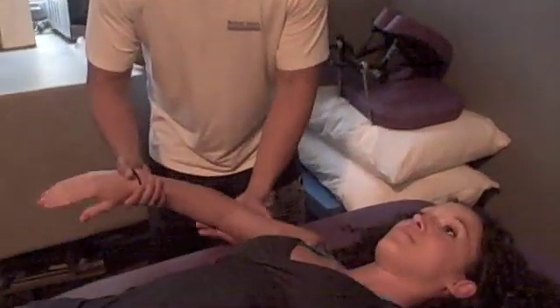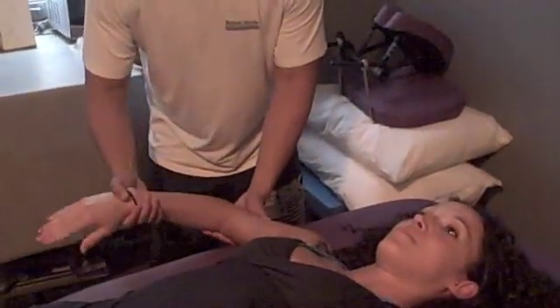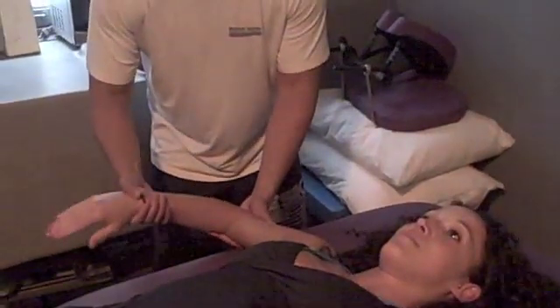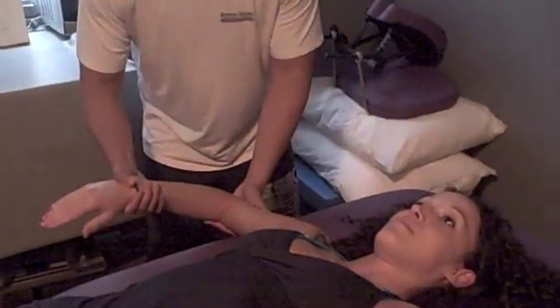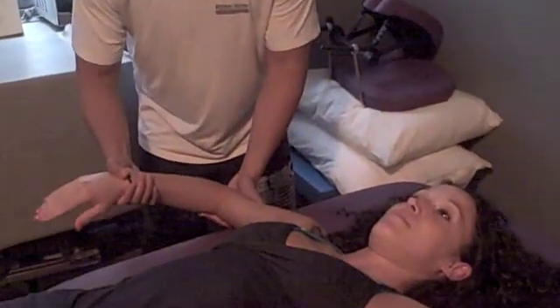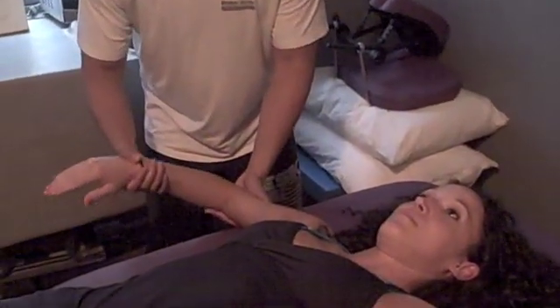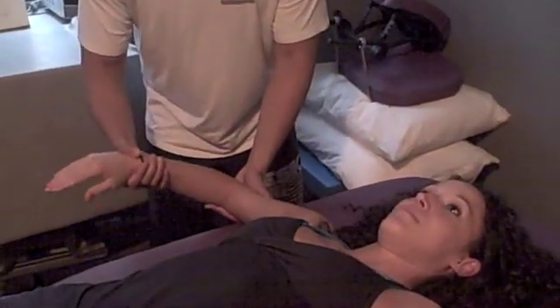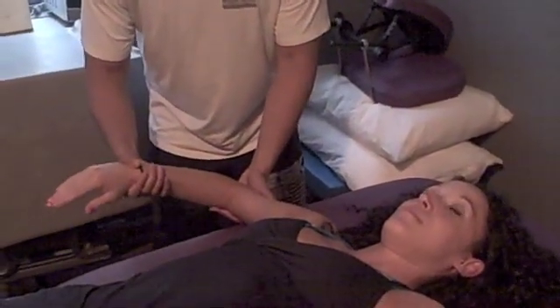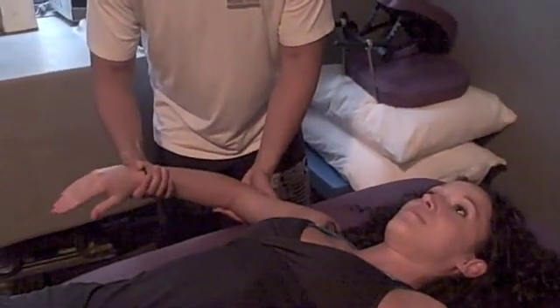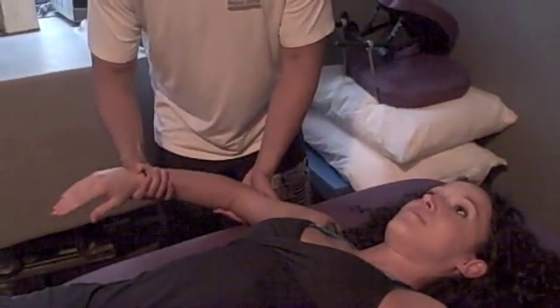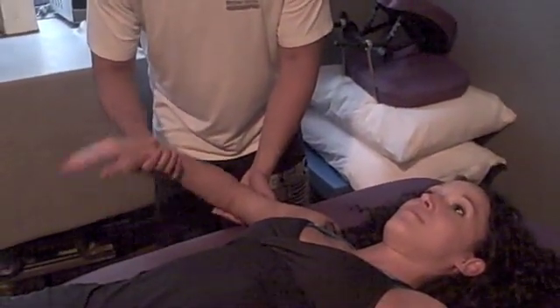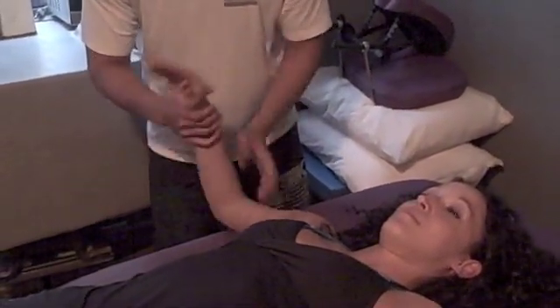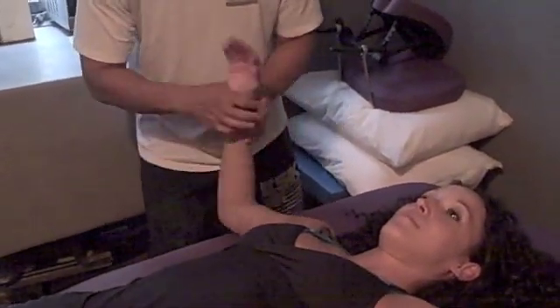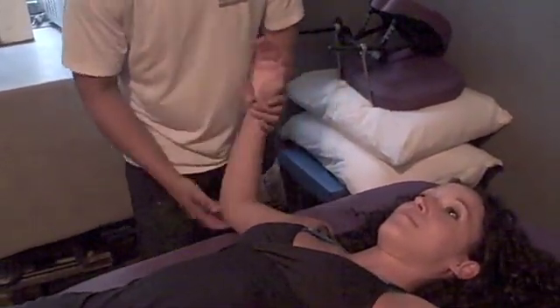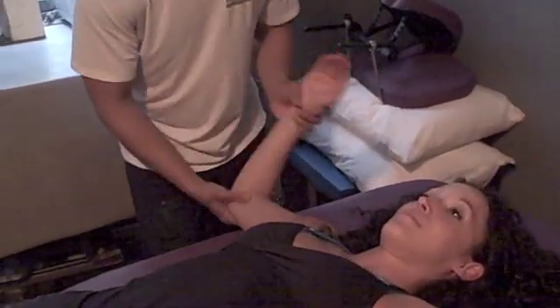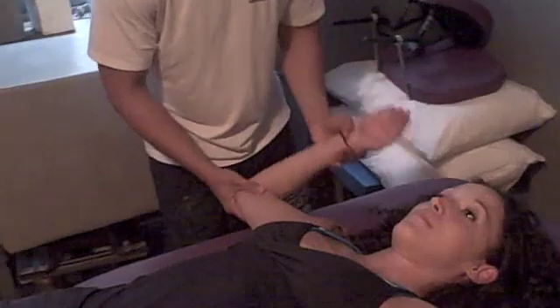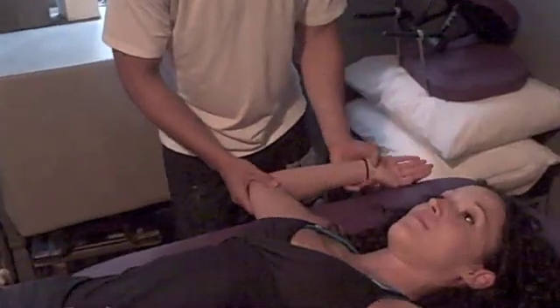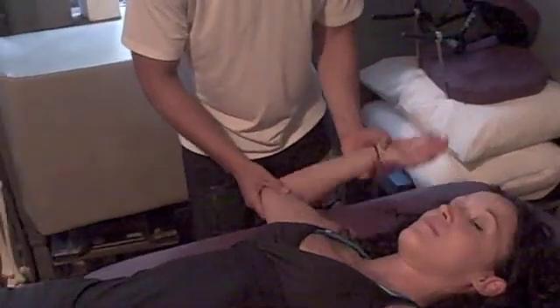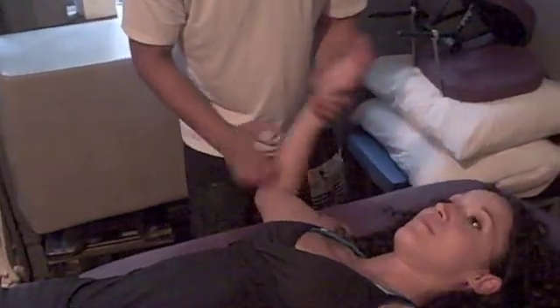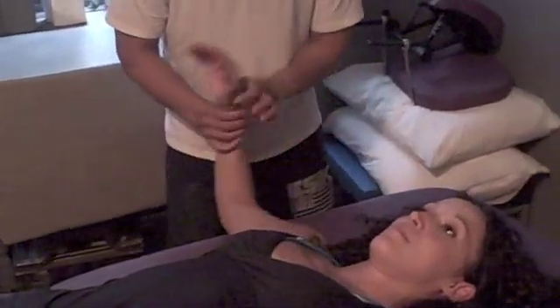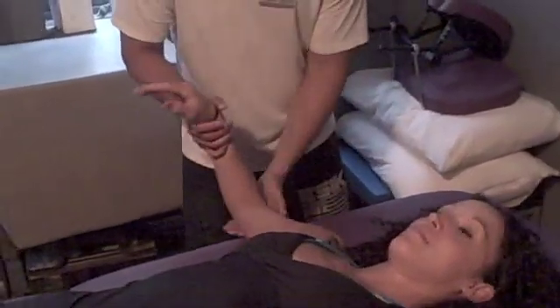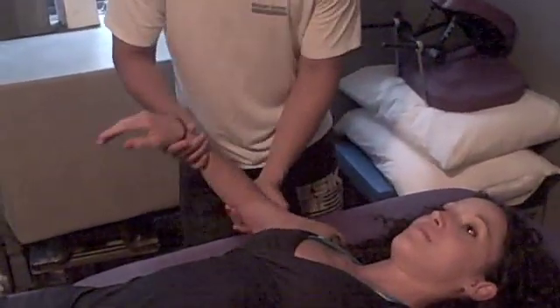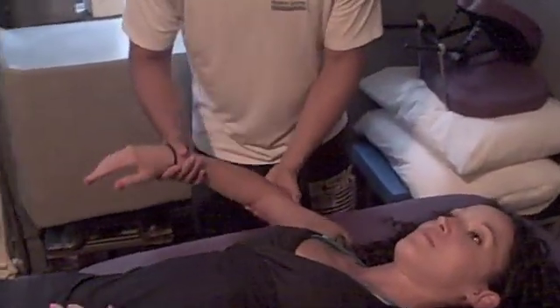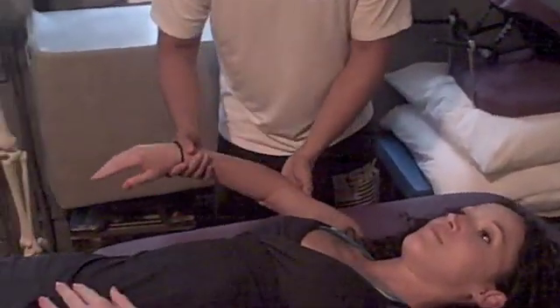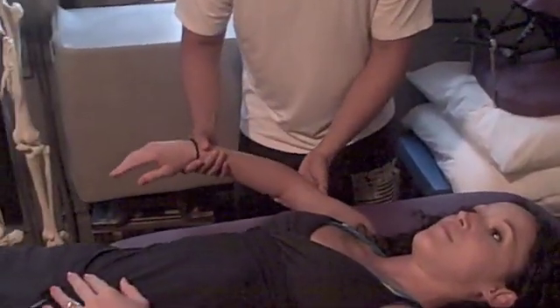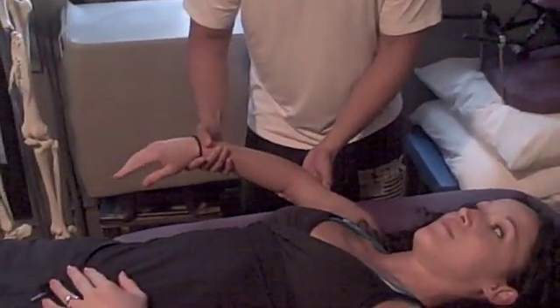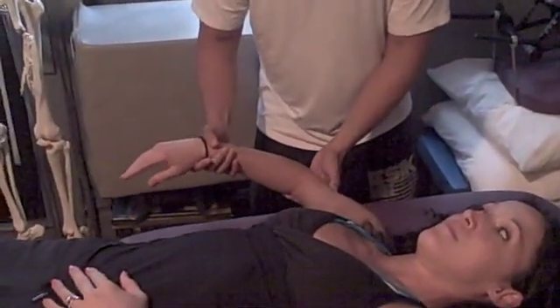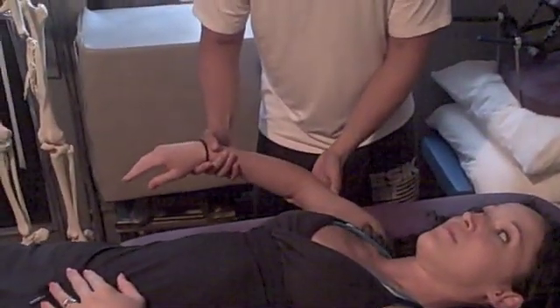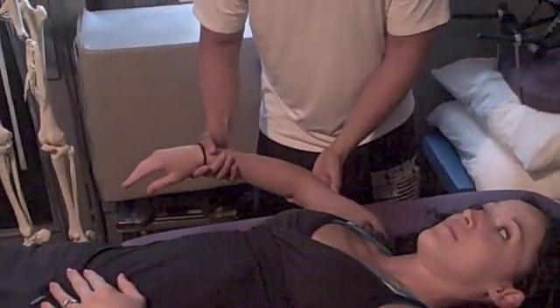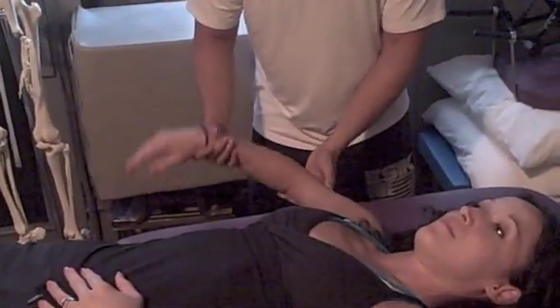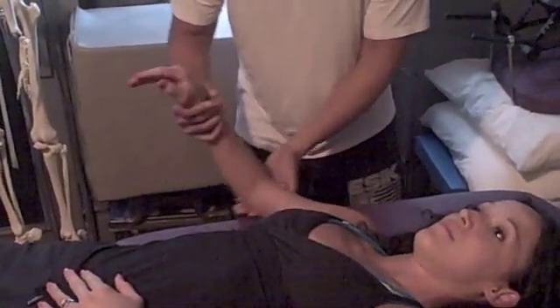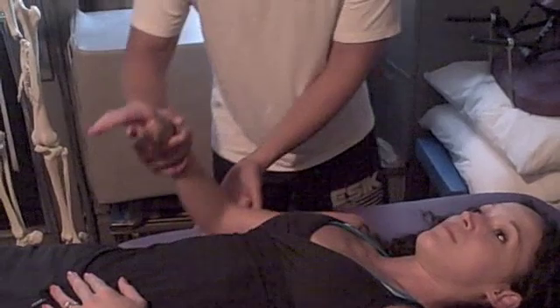That's her internal rotation right there. I just want to see her external rotation — she's good there. So again, she's not too bad, but she's not all the way.